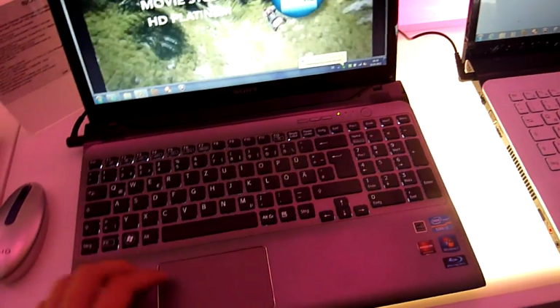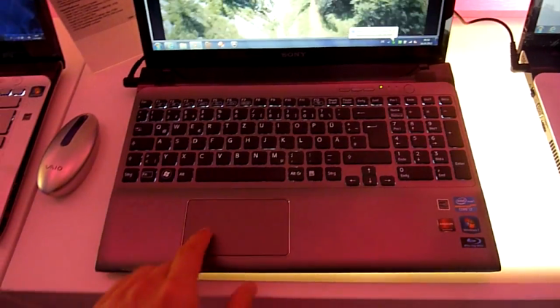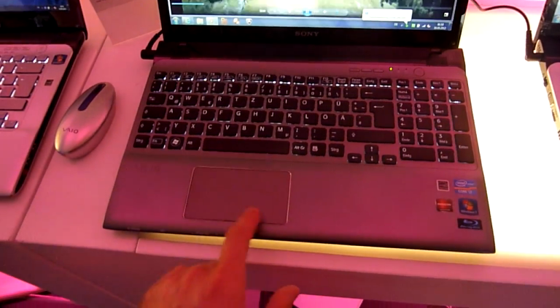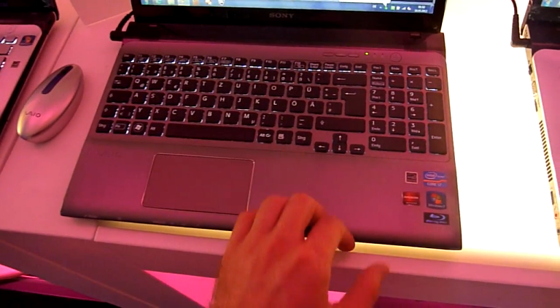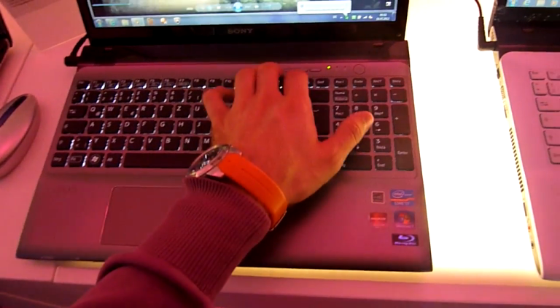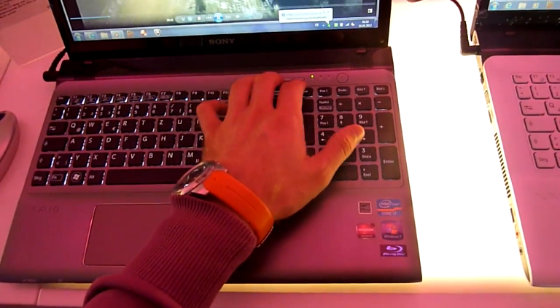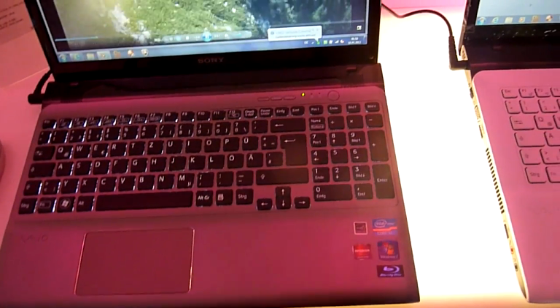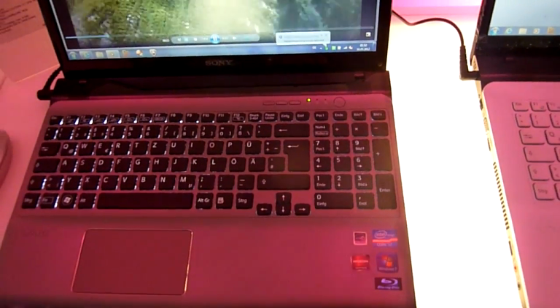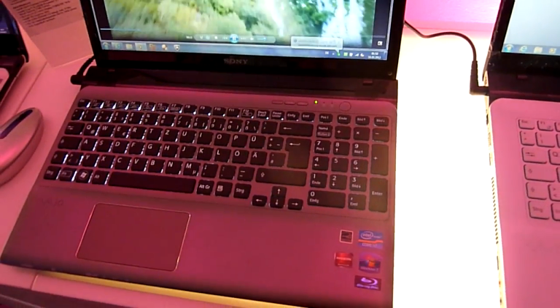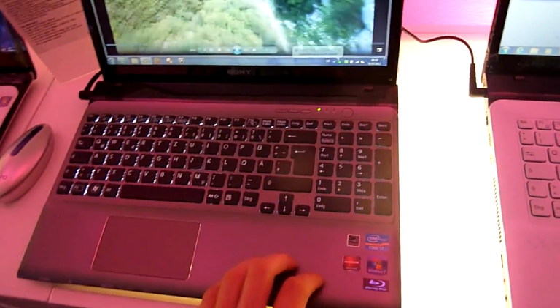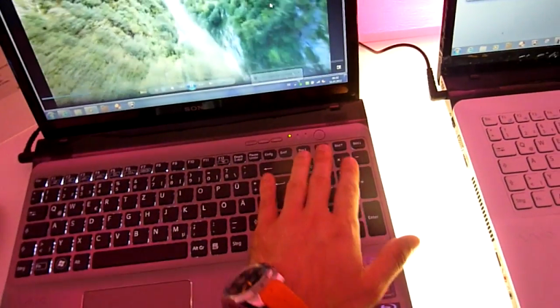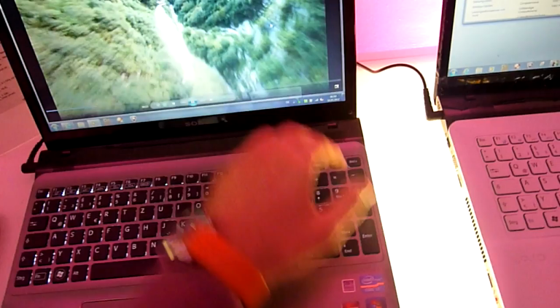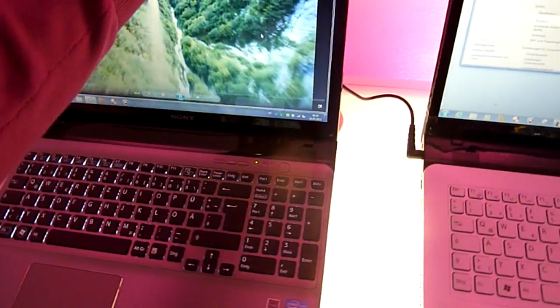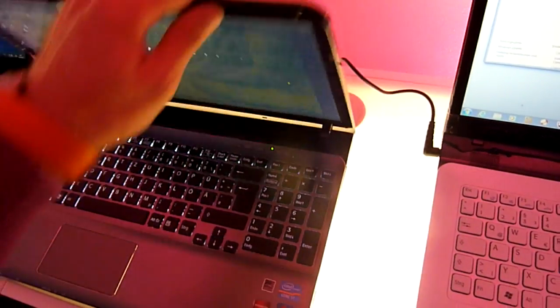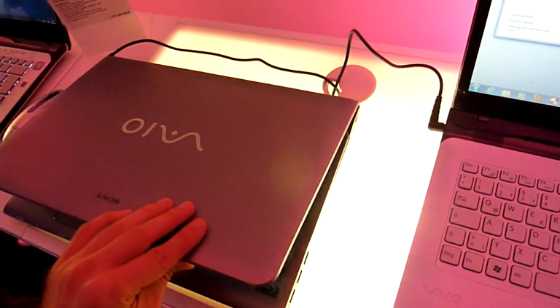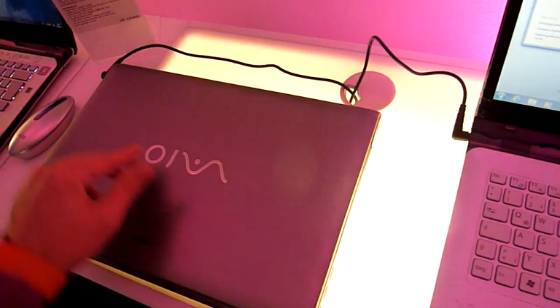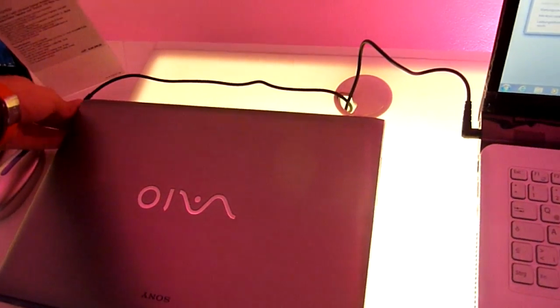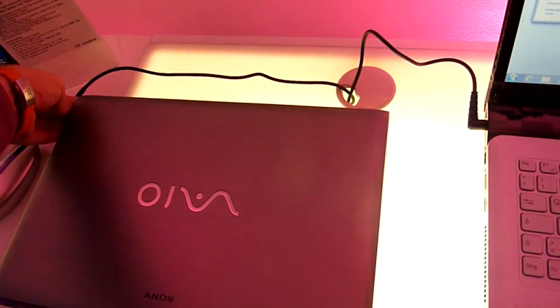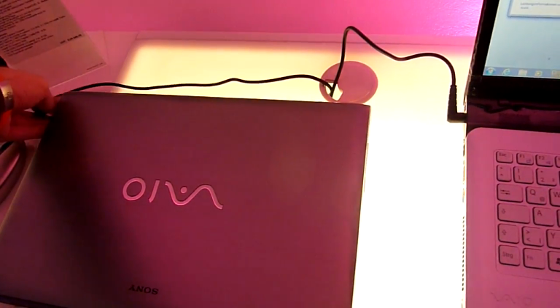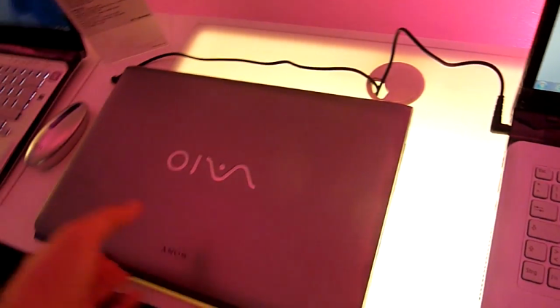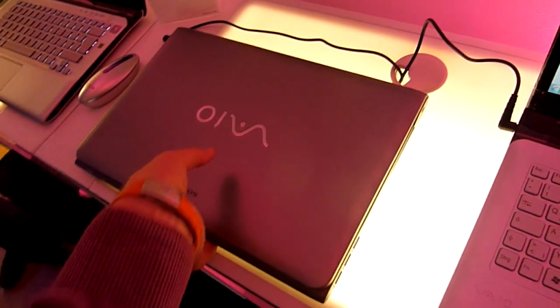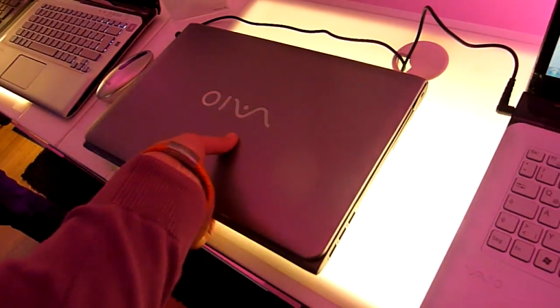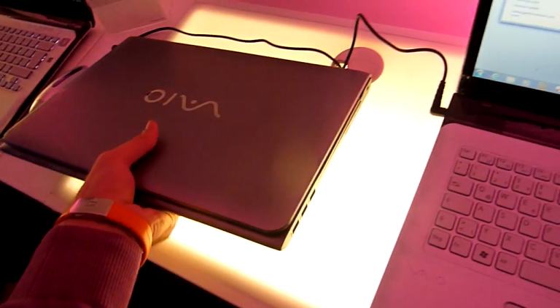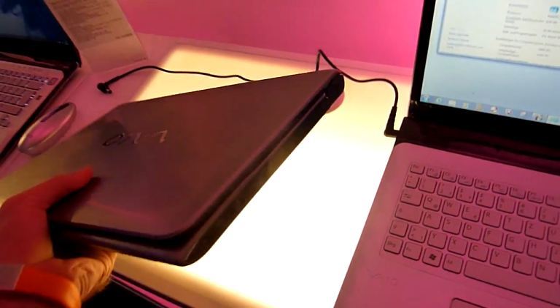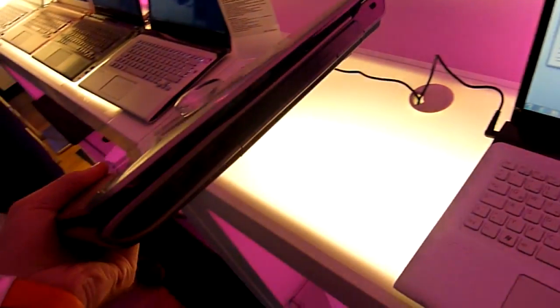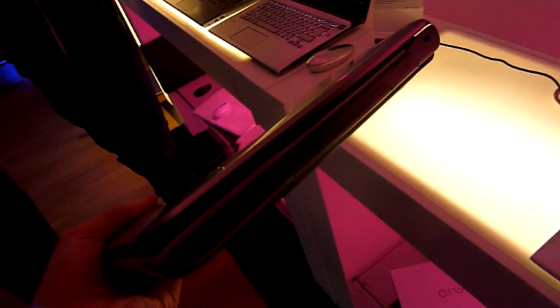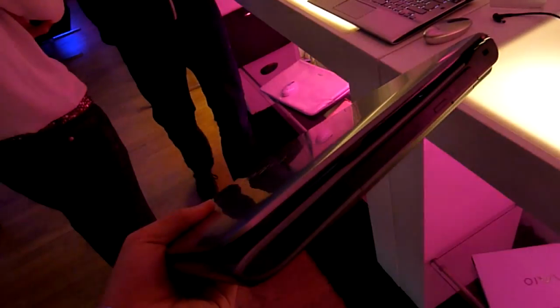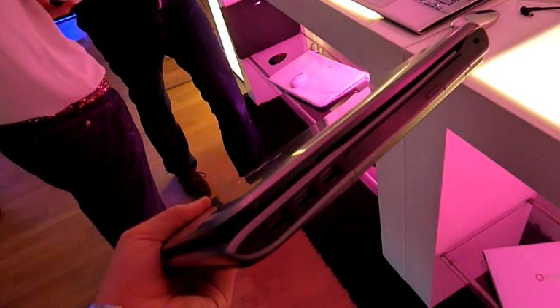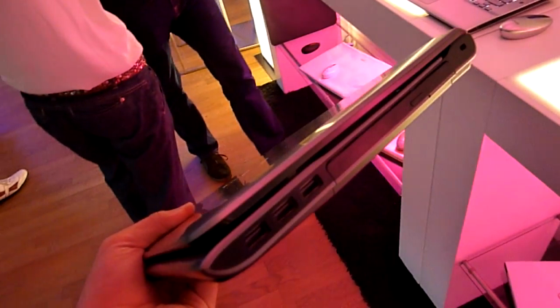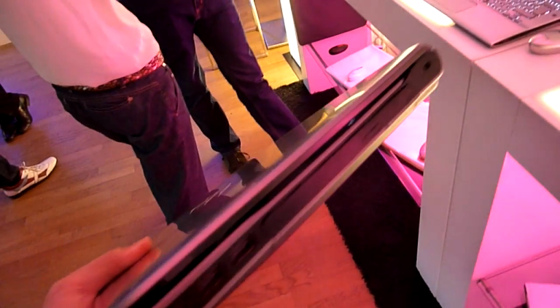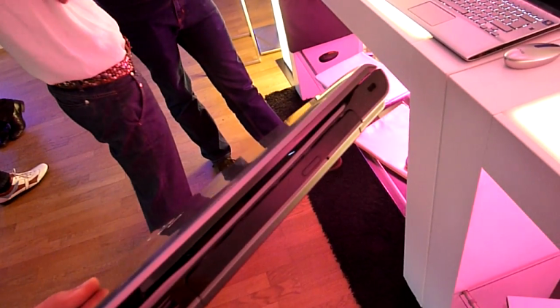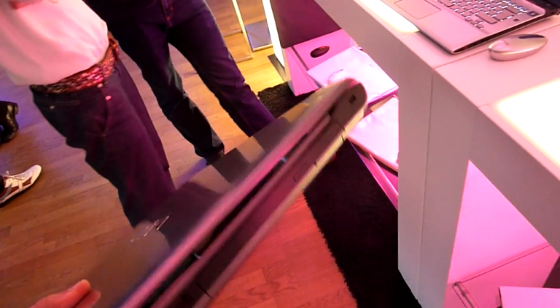We have a really nice trackpad, some extra buttons for Web, VAIO and so on, a numlock pad, and of course a lot of ports. On the side you will see that we have a Blu-ray drive, optionally three USB ports, and a Kensington lock of course.